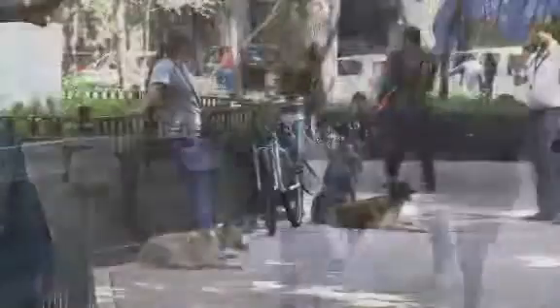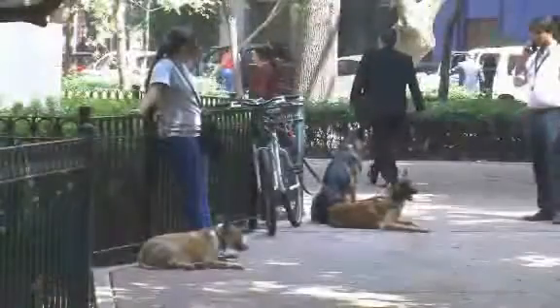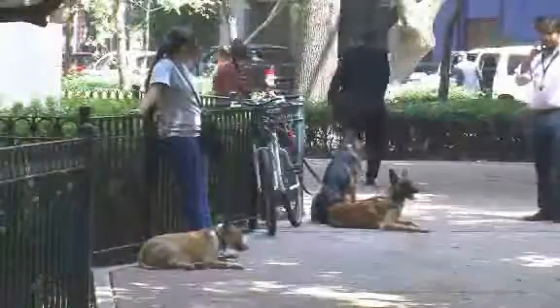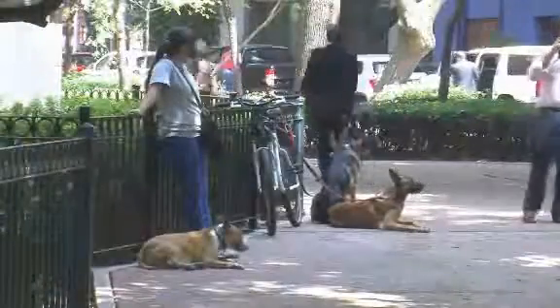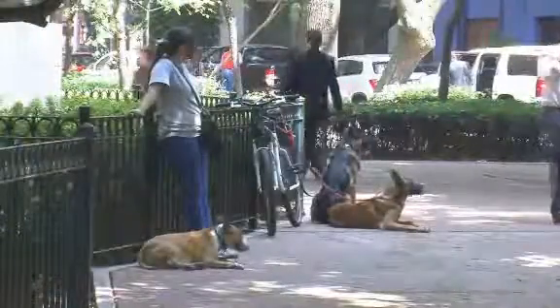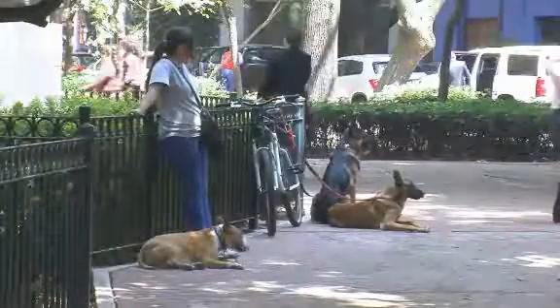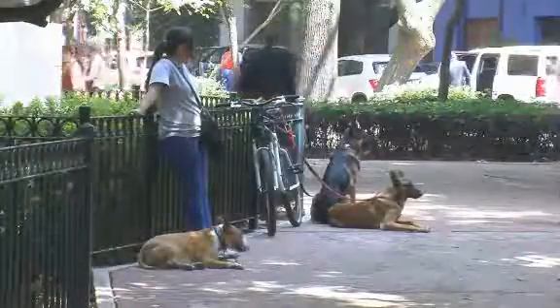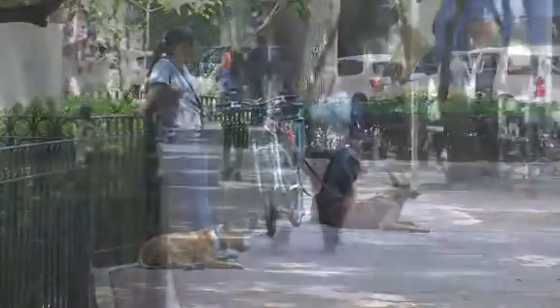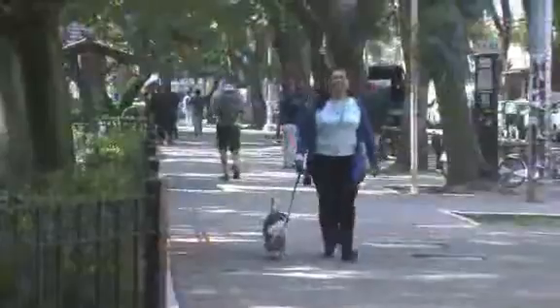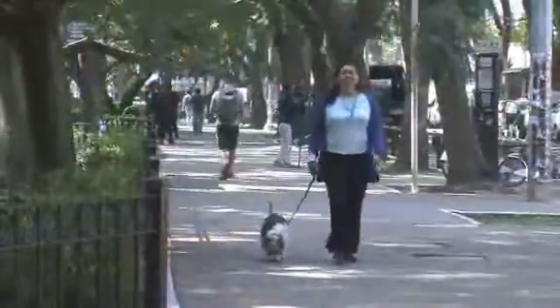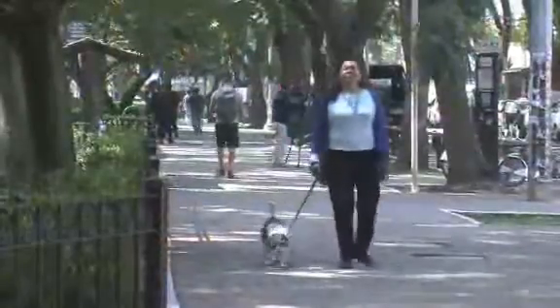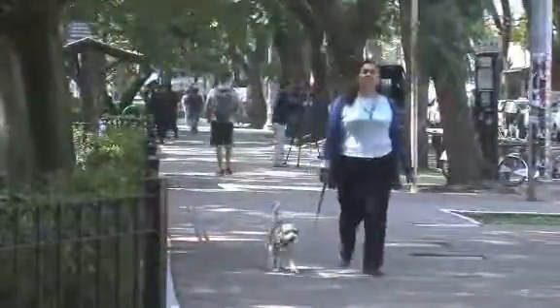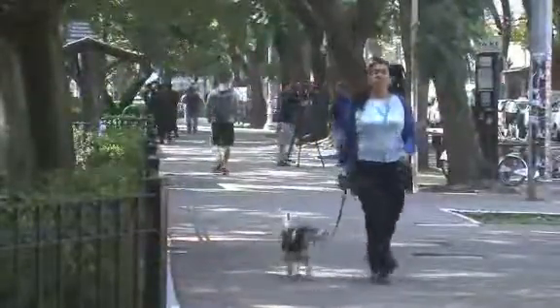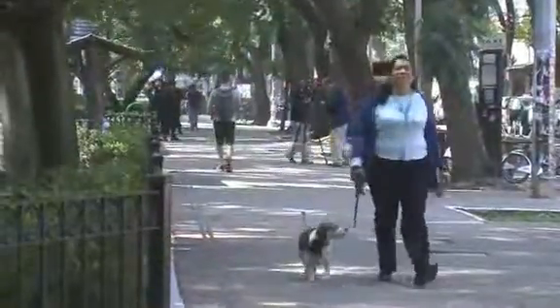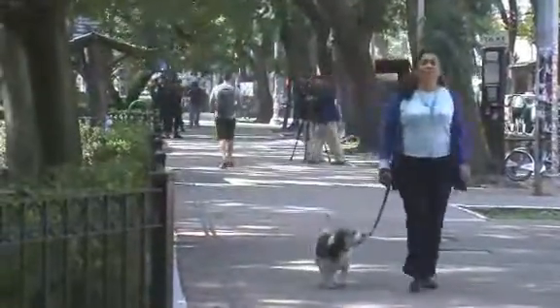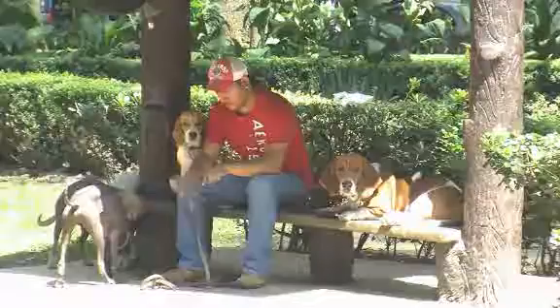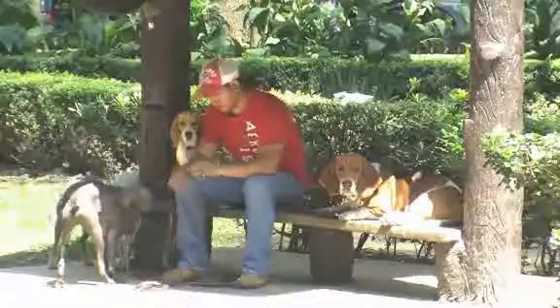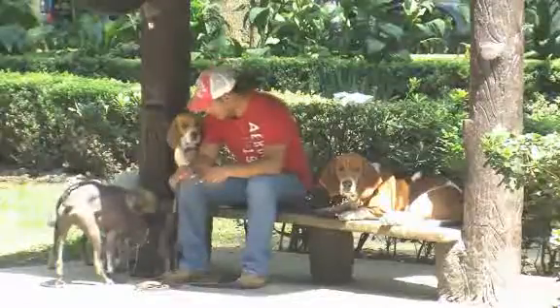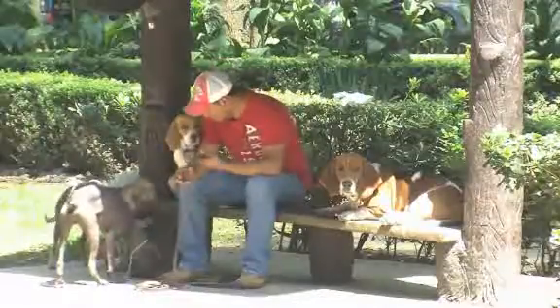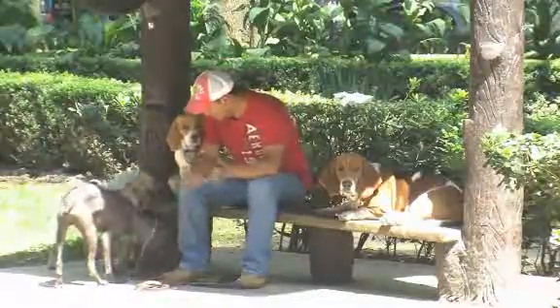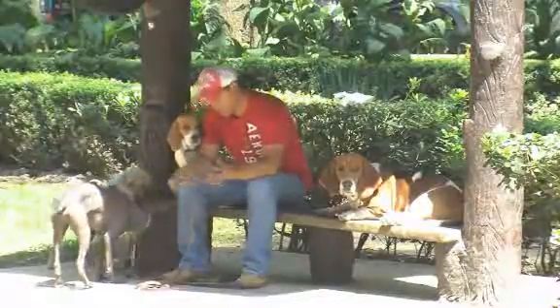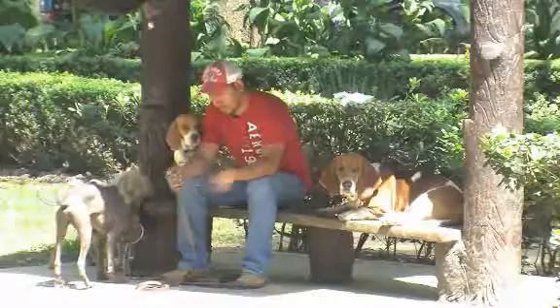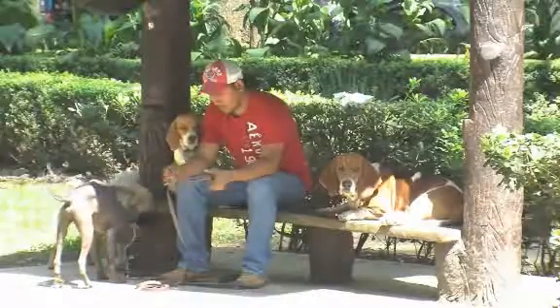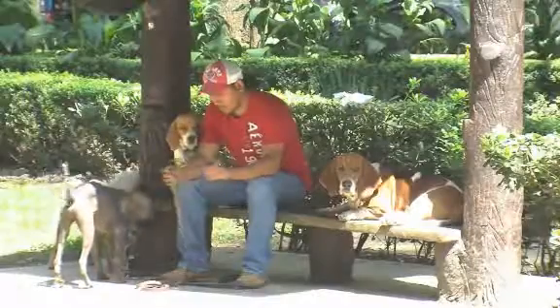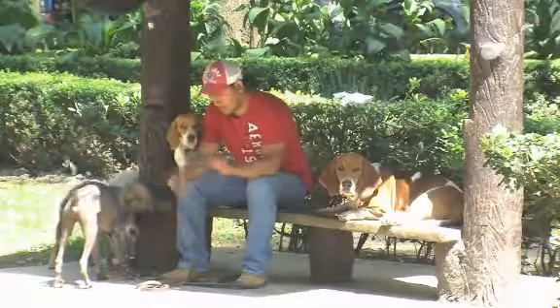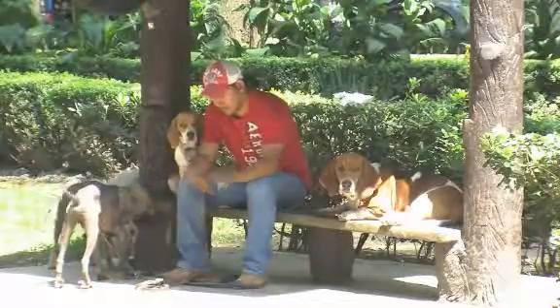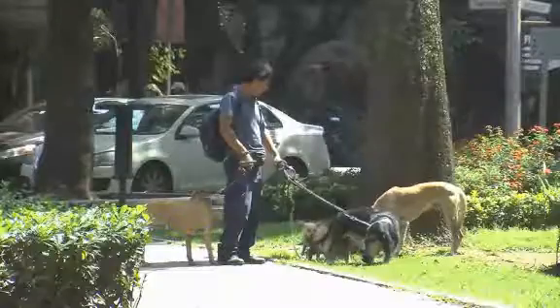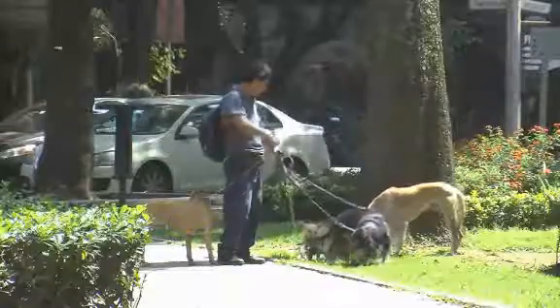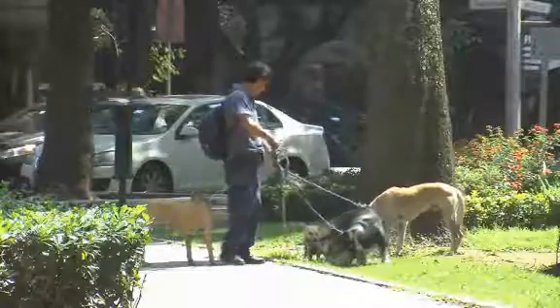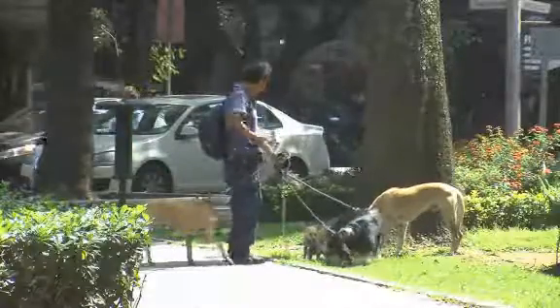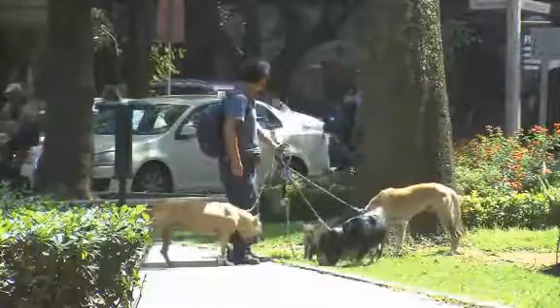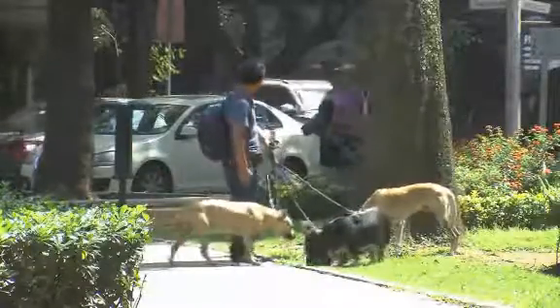When it comes to getting sunburned, our pets are no exception. Just like humans, a dog's skin can turn red, become sensitive, and even blister or scab. A simple solution to protect your dog from UV rays is to apply sunscreen for infants.